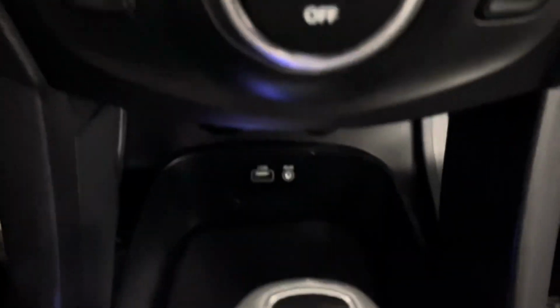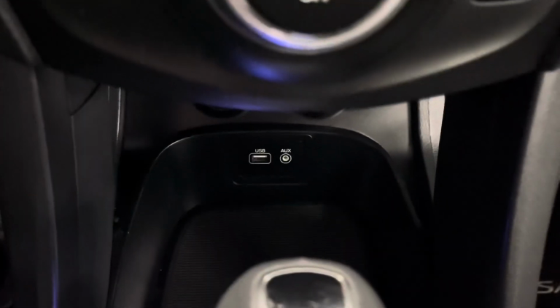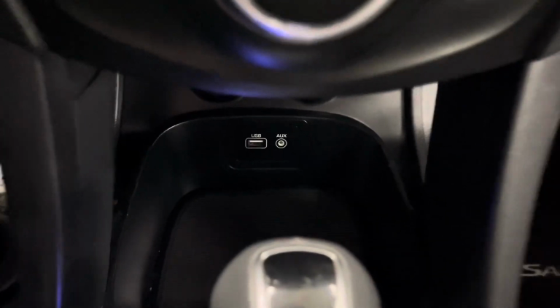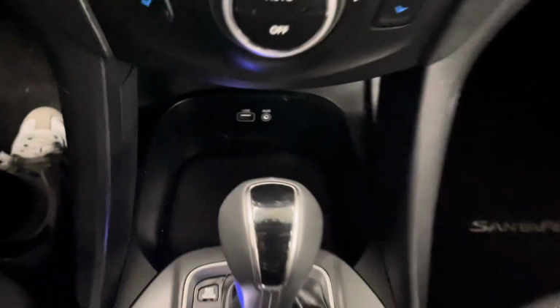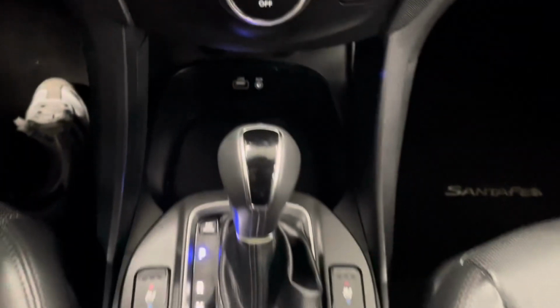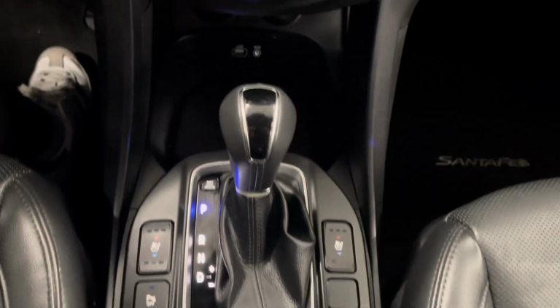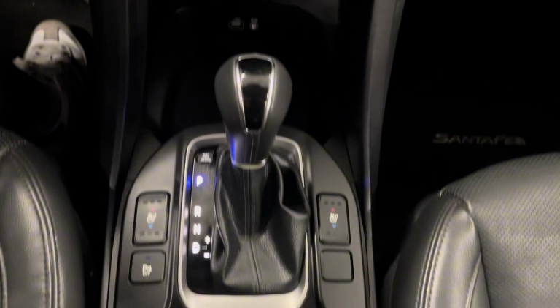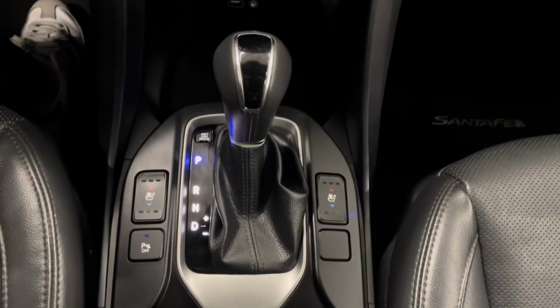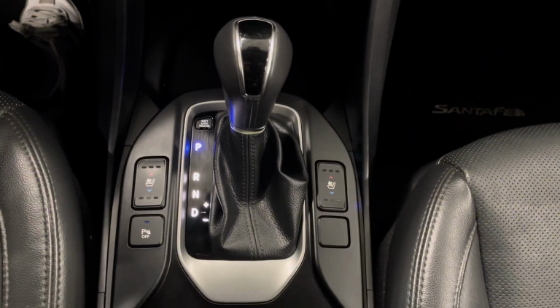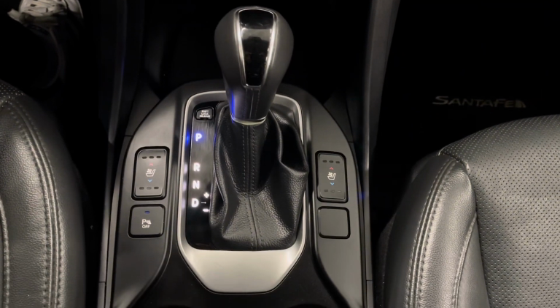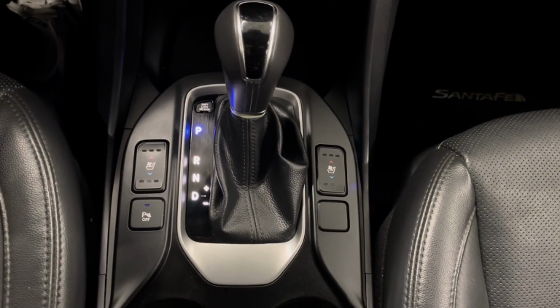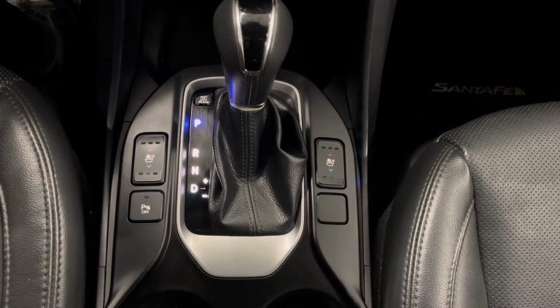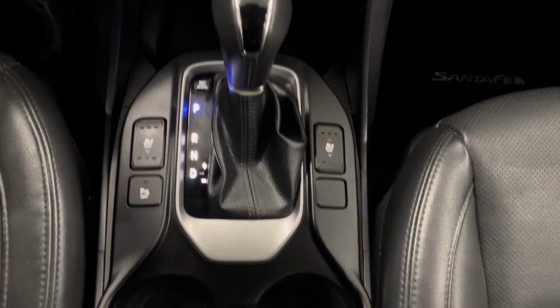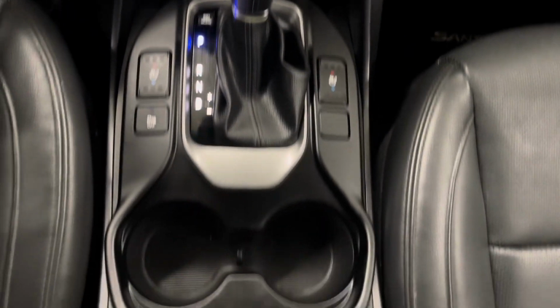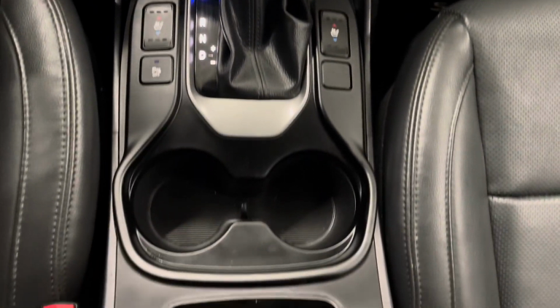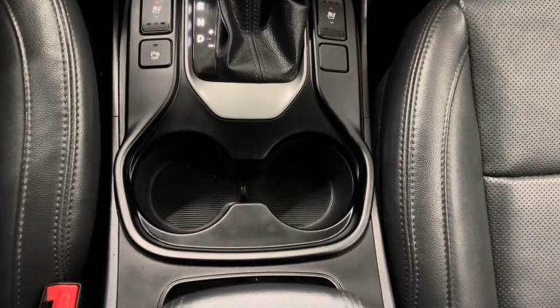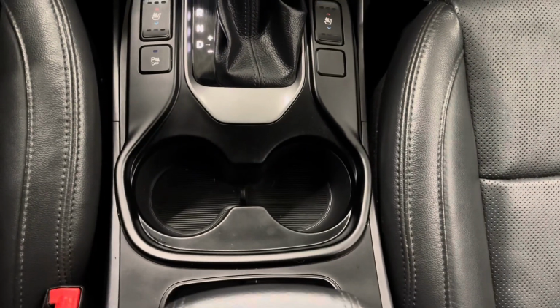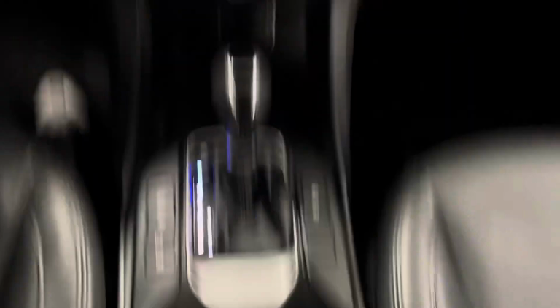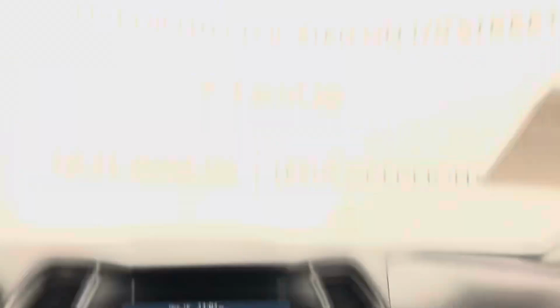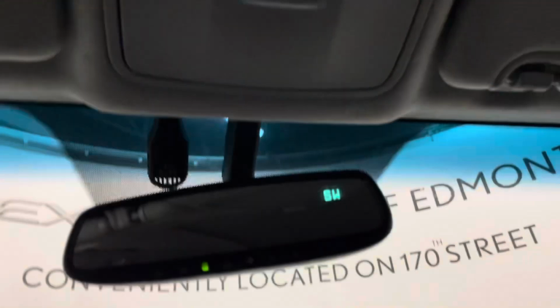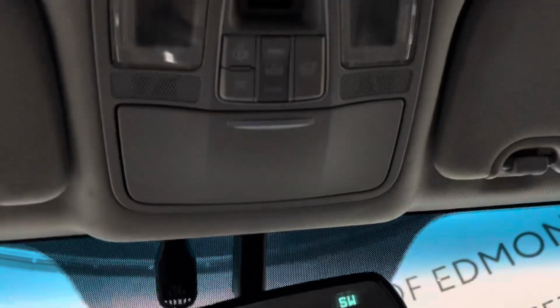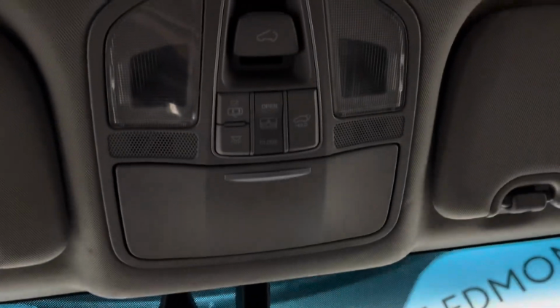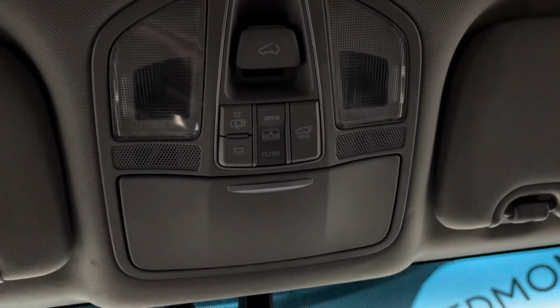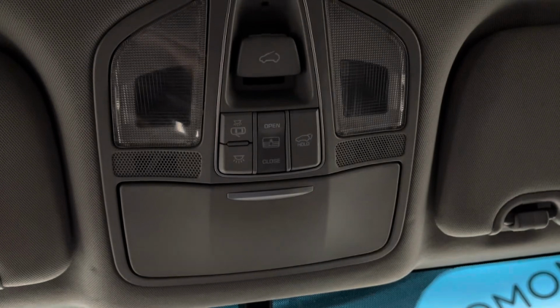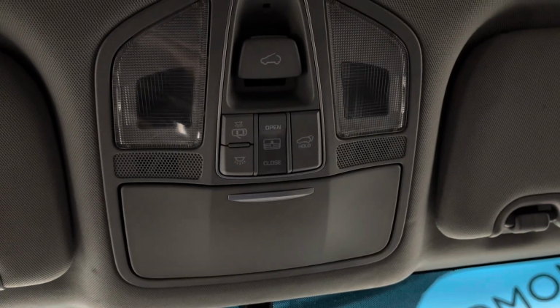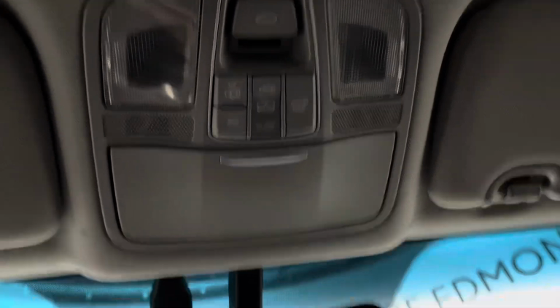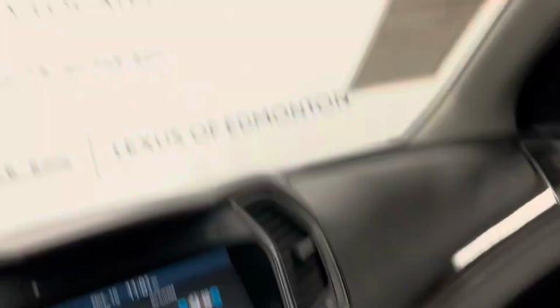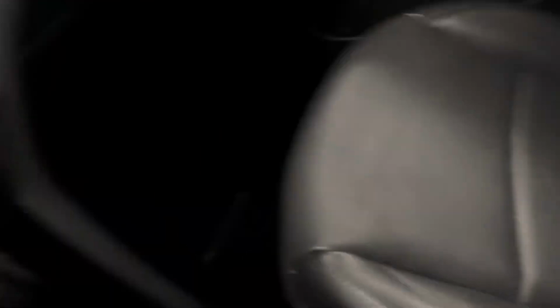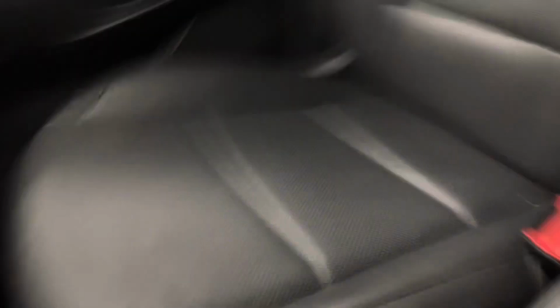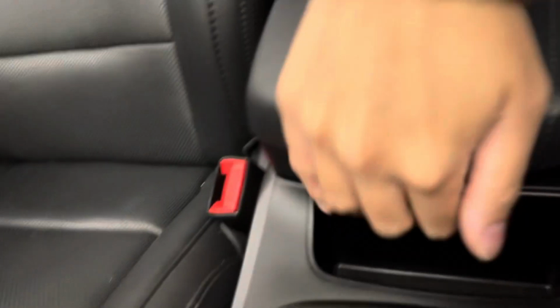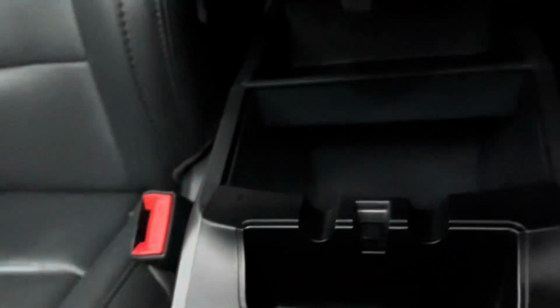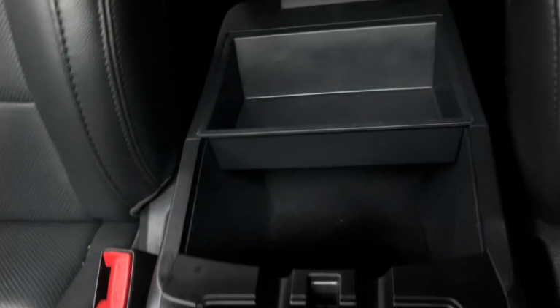On either side of your gear shifter, you have 3 modes for your heated and ventilated seat options. Your cup holders, sunroof controls above, and a spacious center console in the middle.